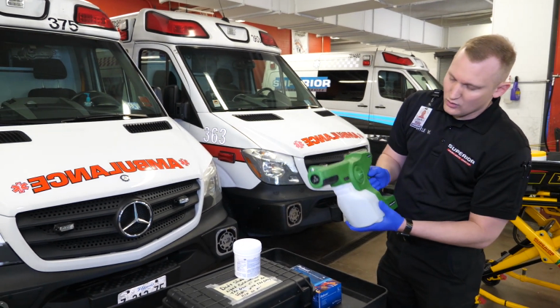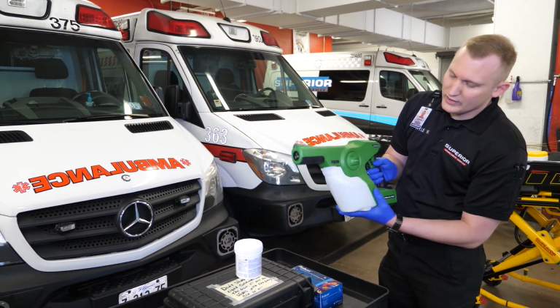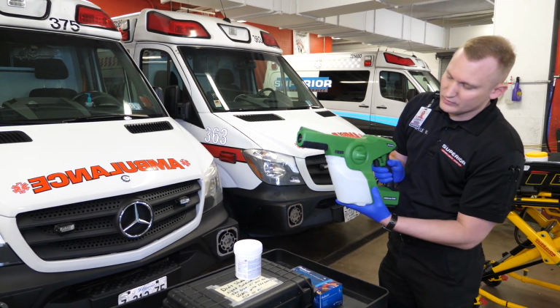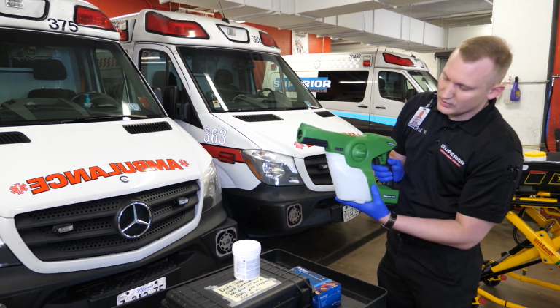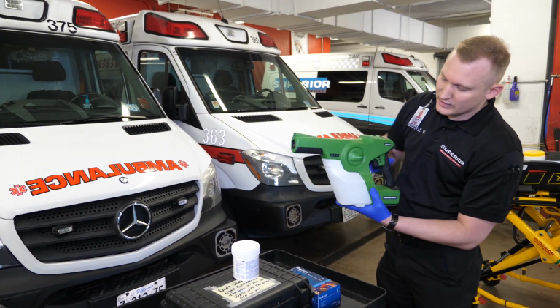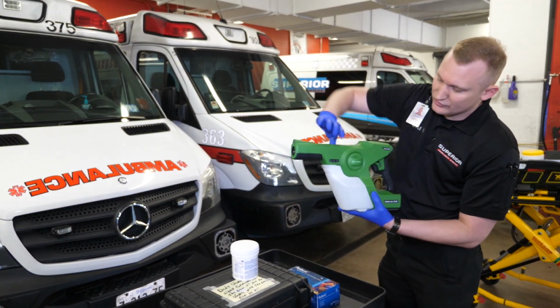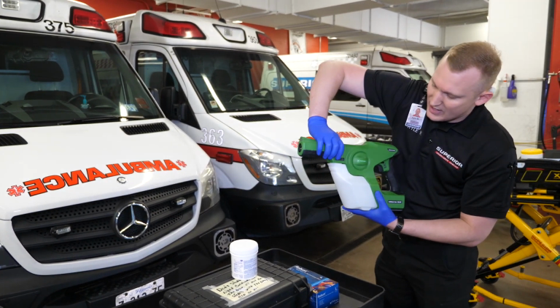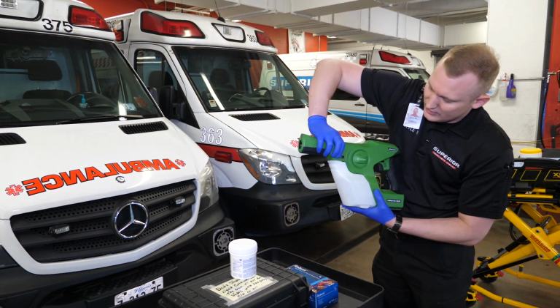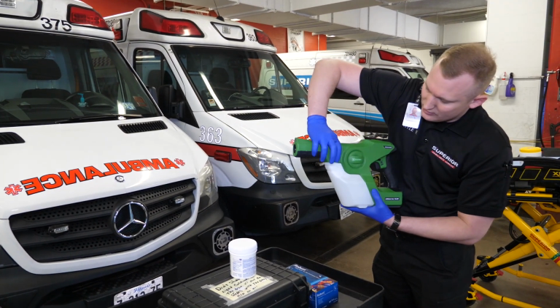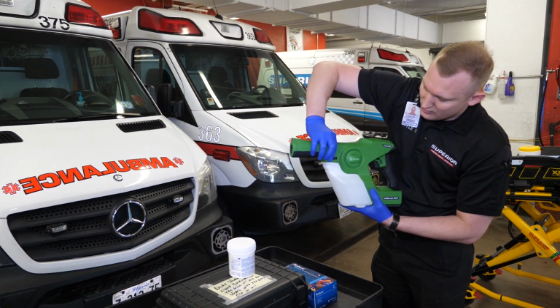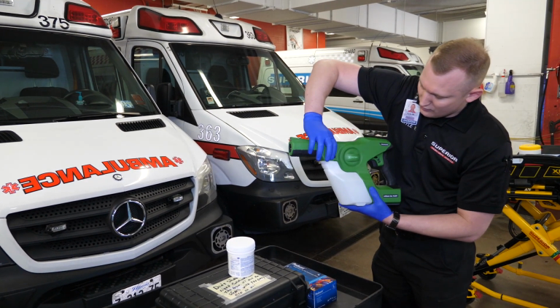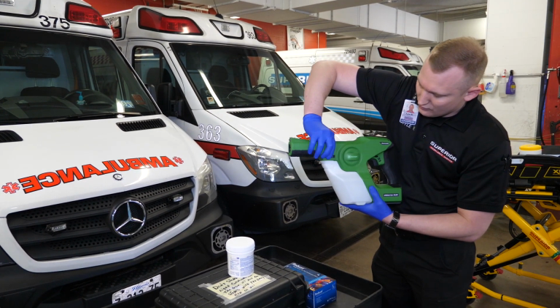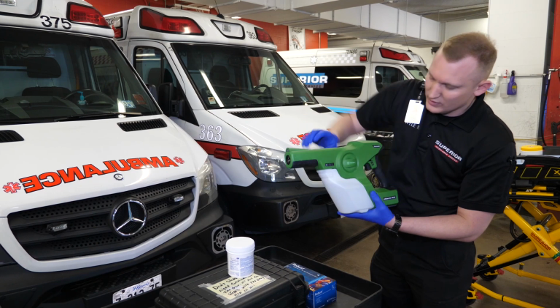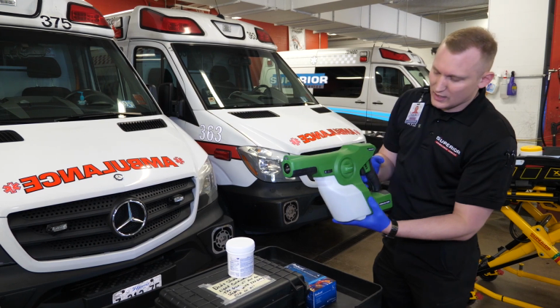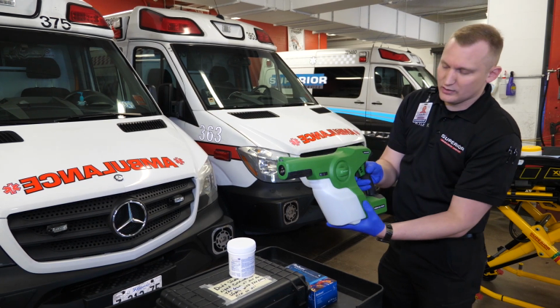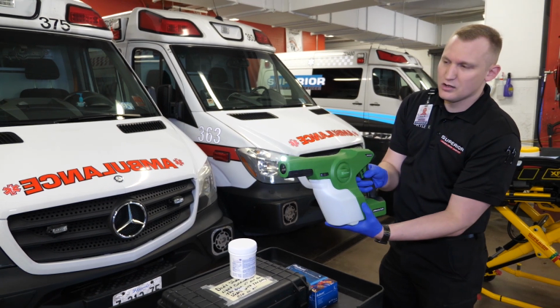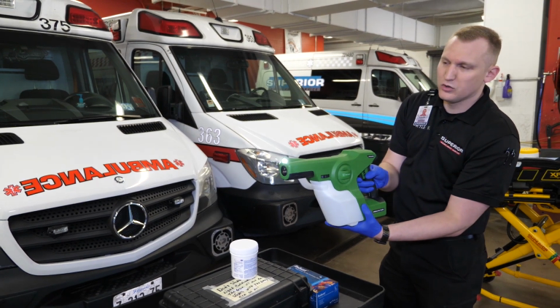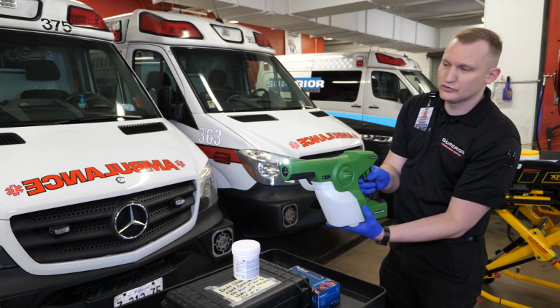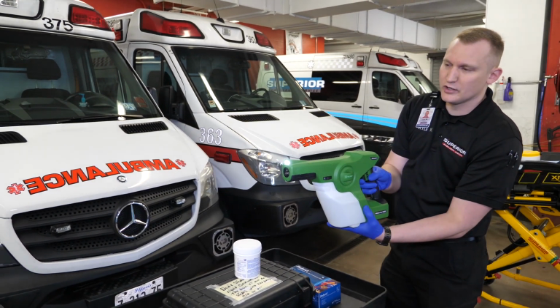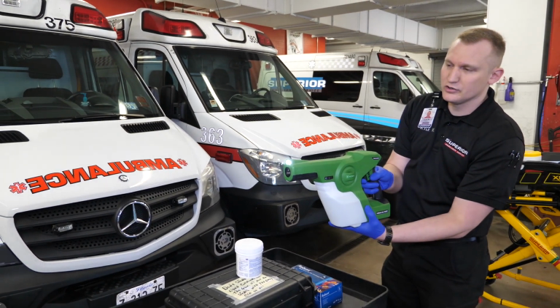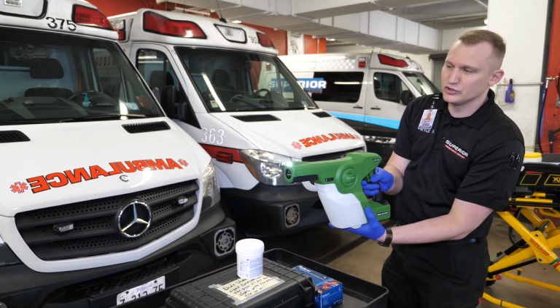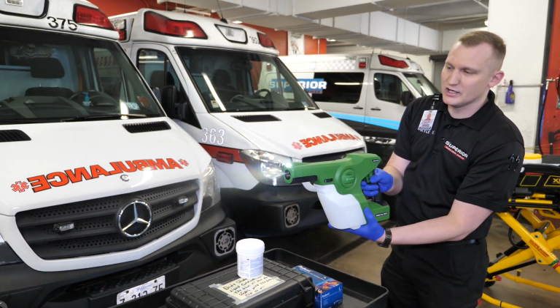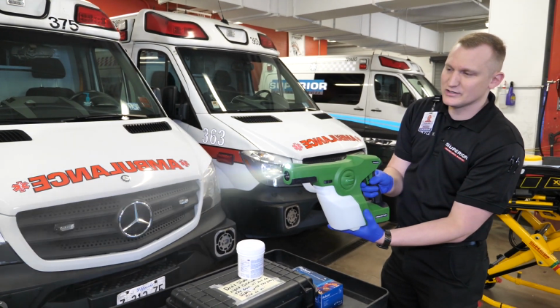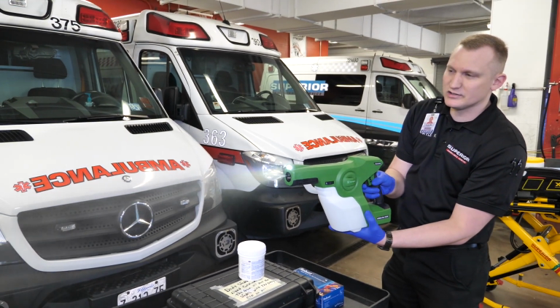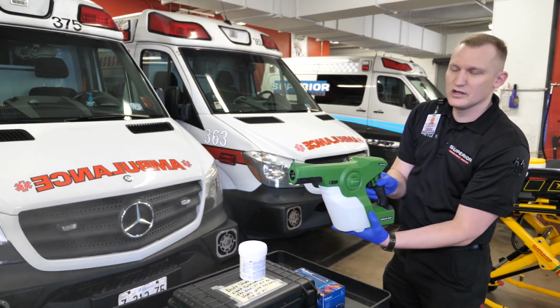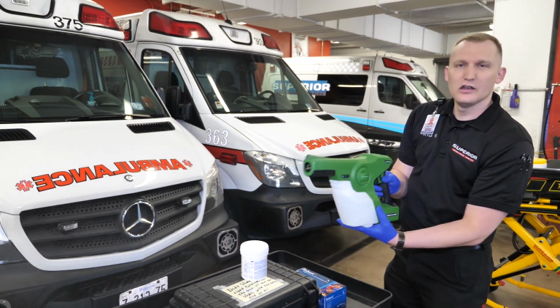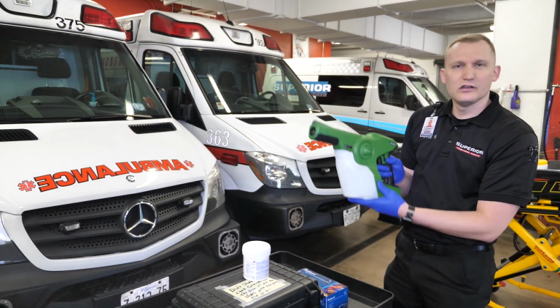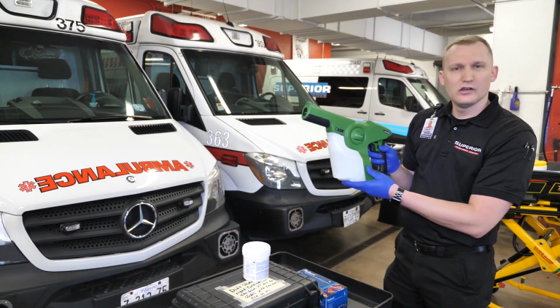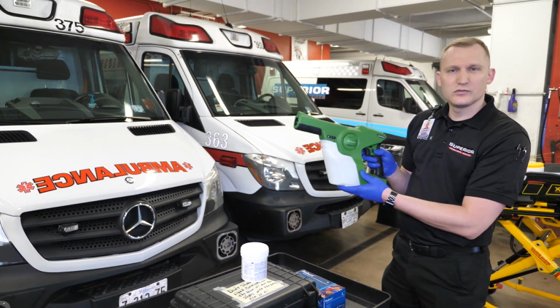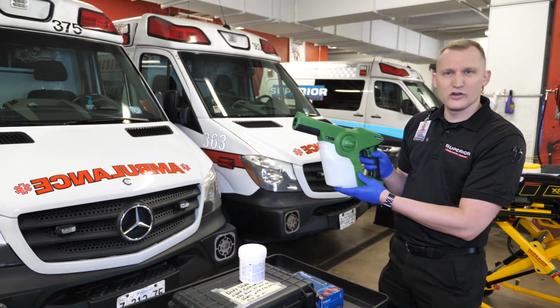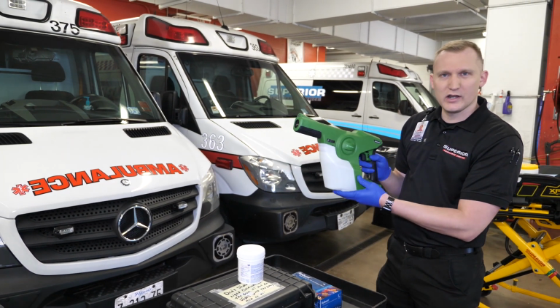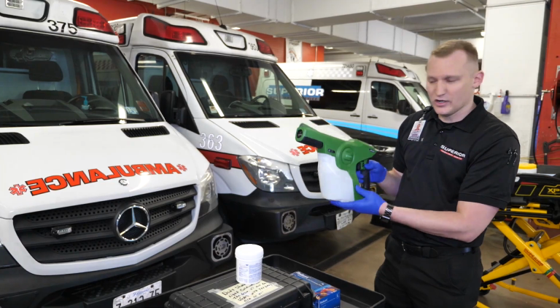We then click the canister back in, re-lock it, and pull the trigger. You should get a nice mist. The sprayer is ready to go.